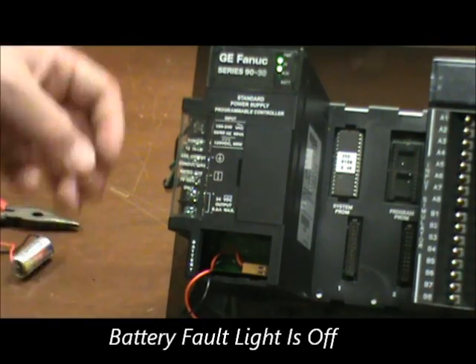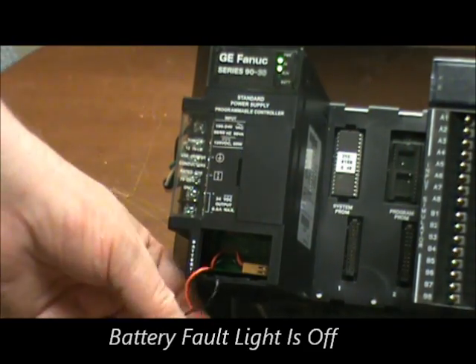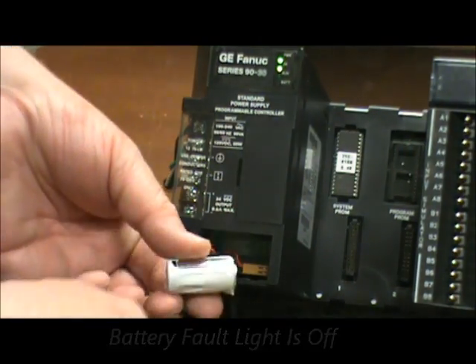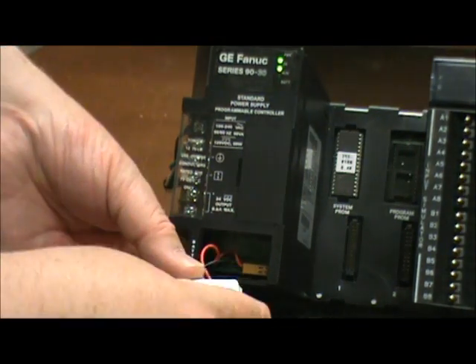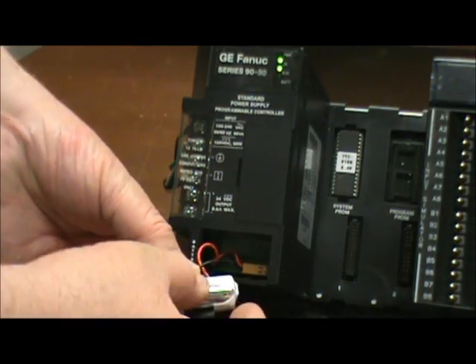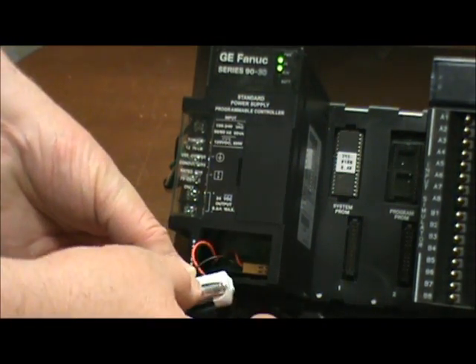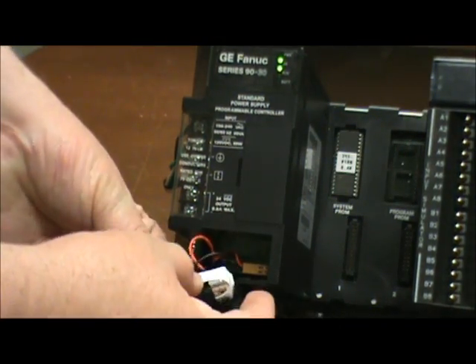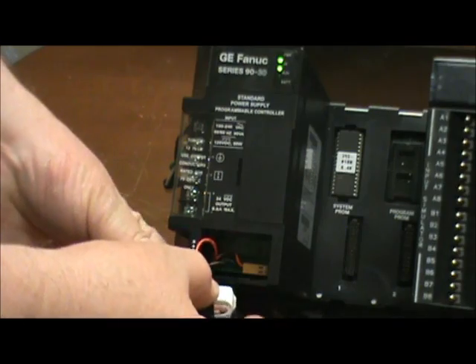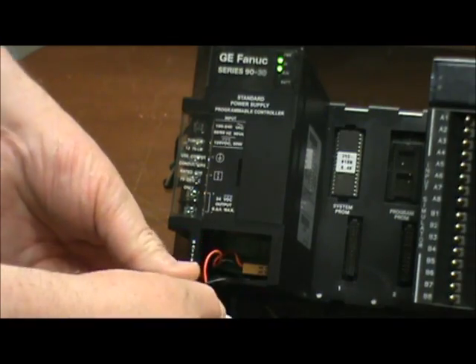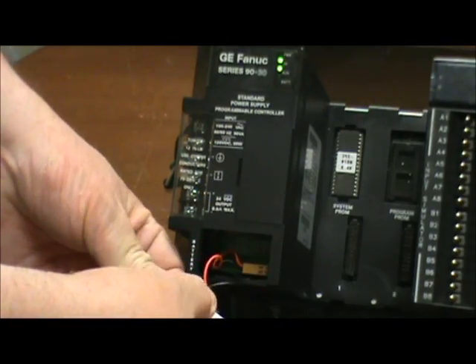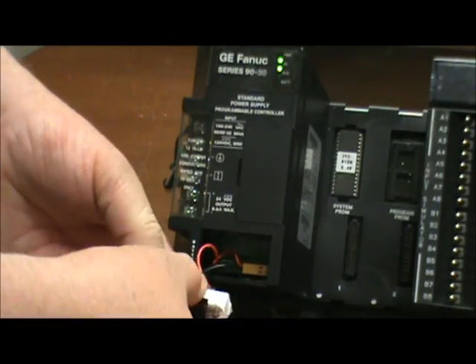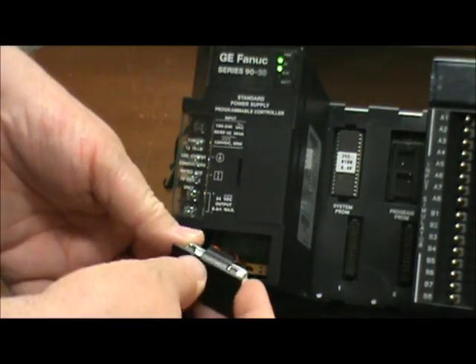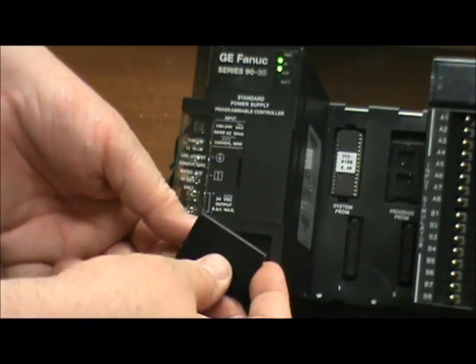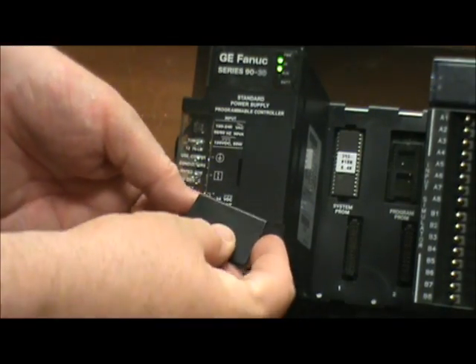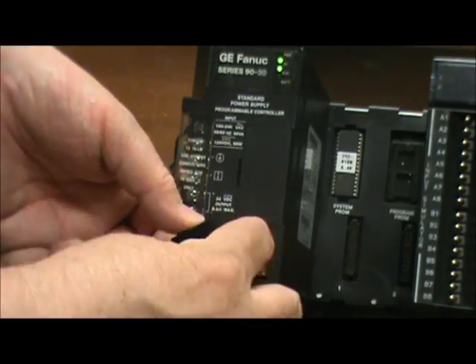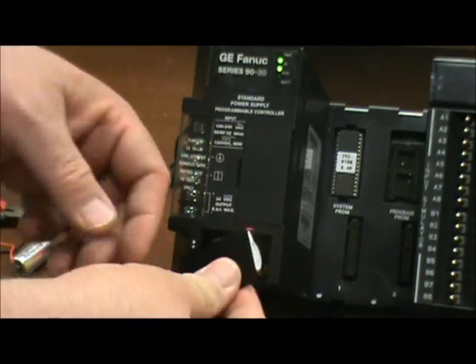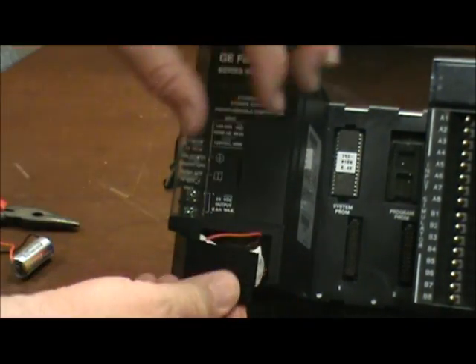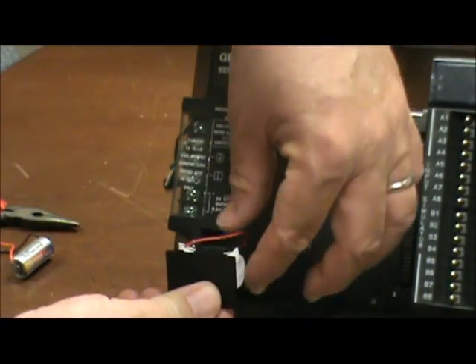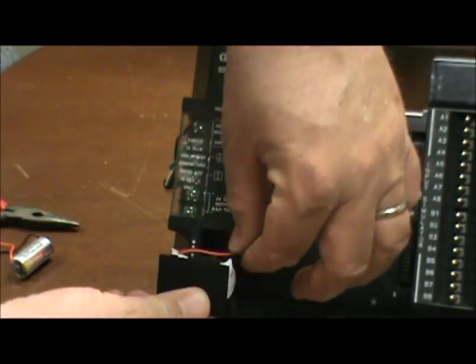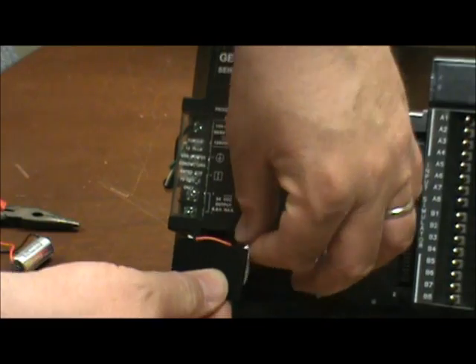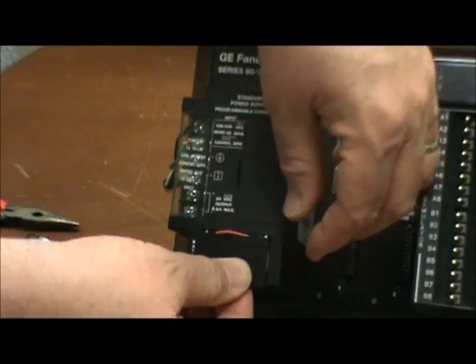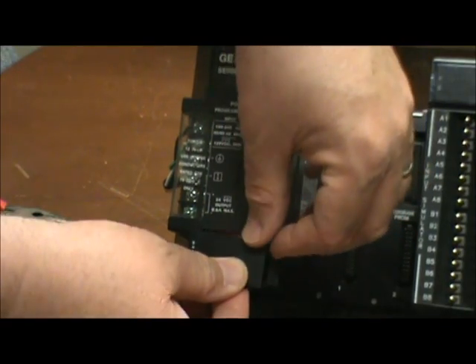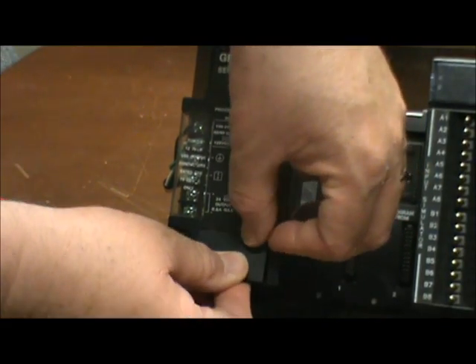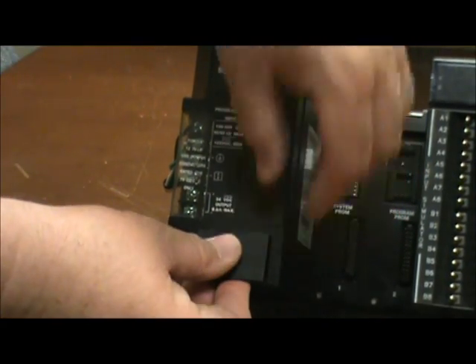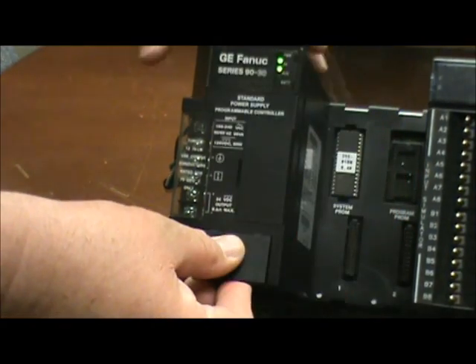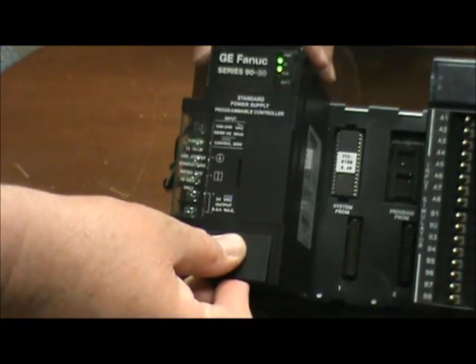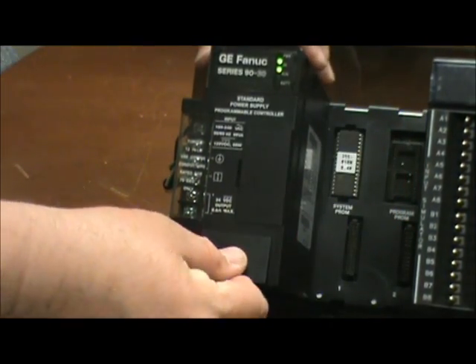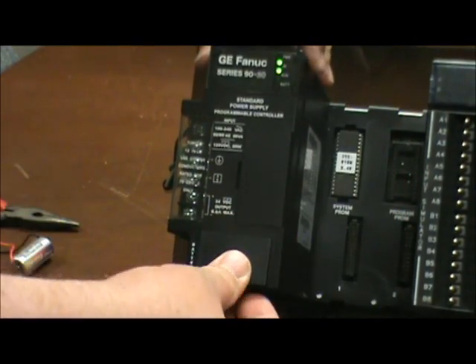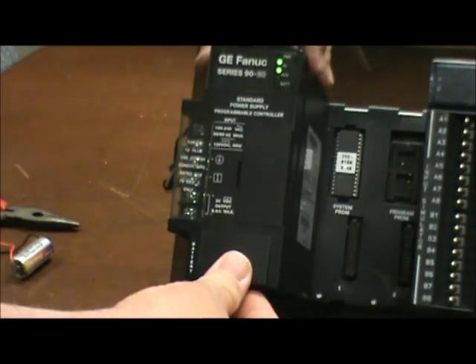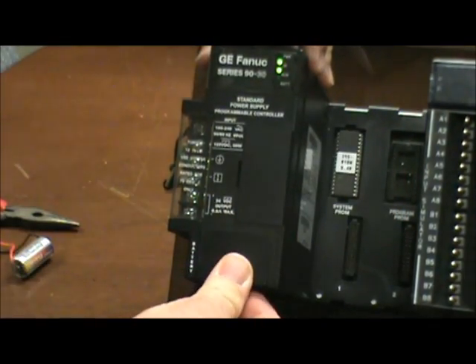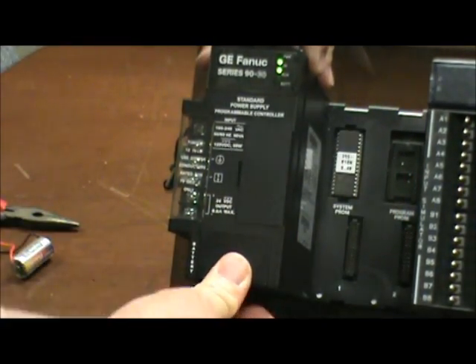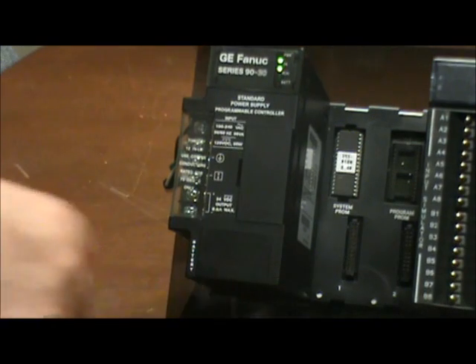You take the new battery, clip it into the door, and carefully insert the wires and close the door back up.